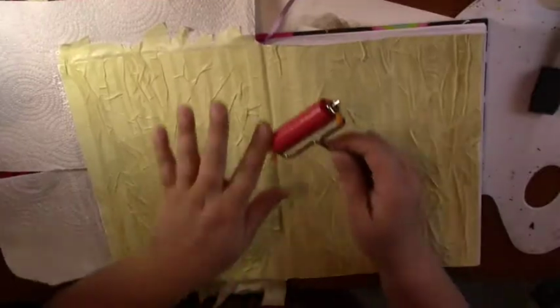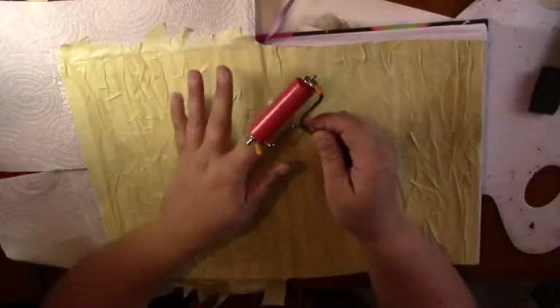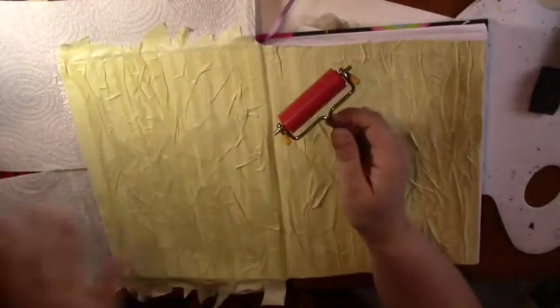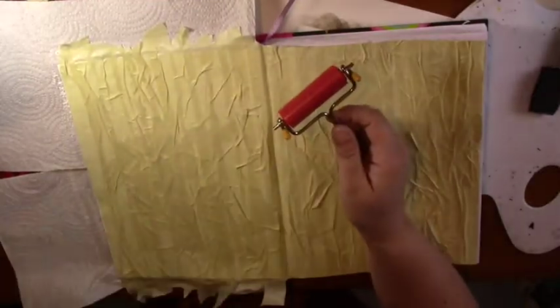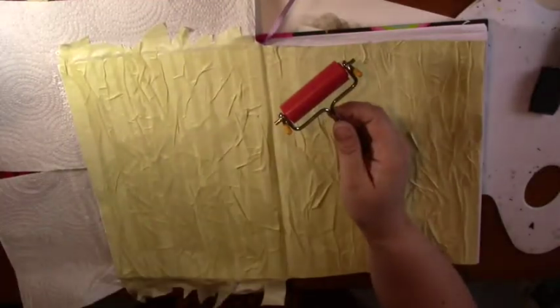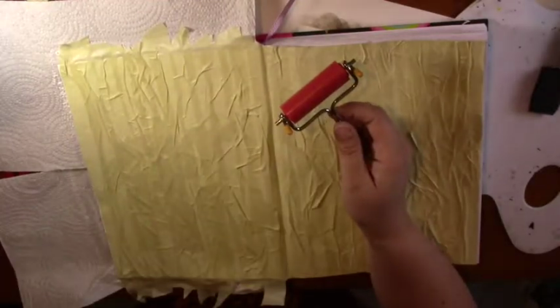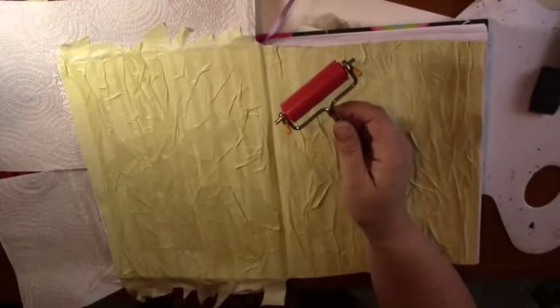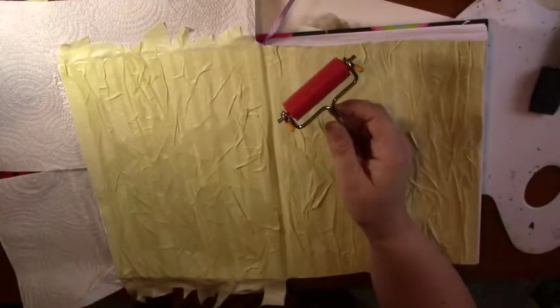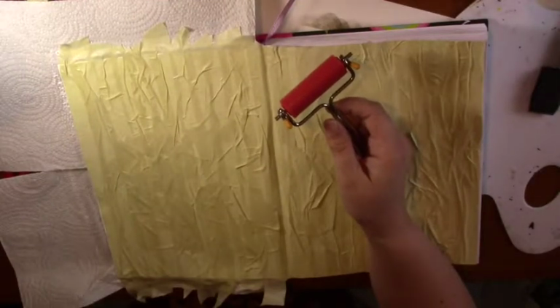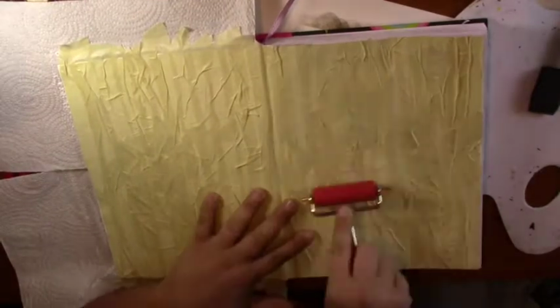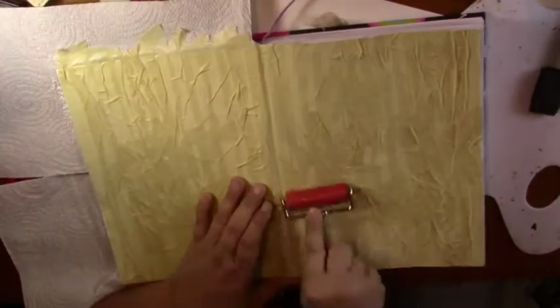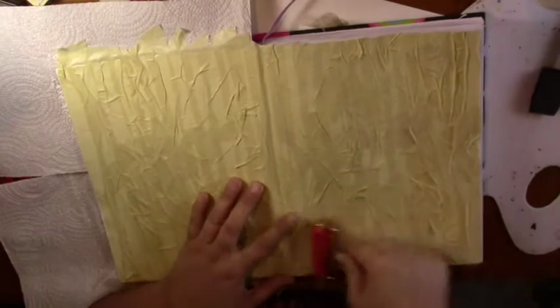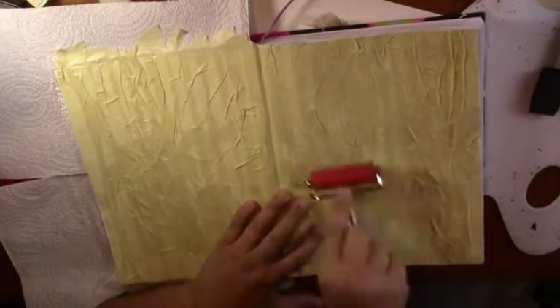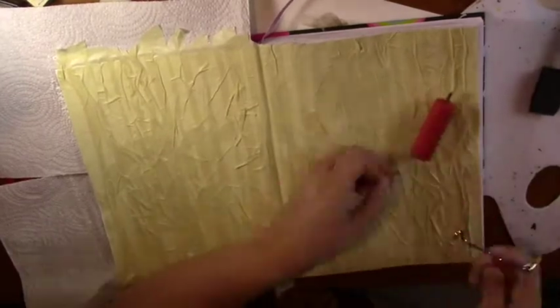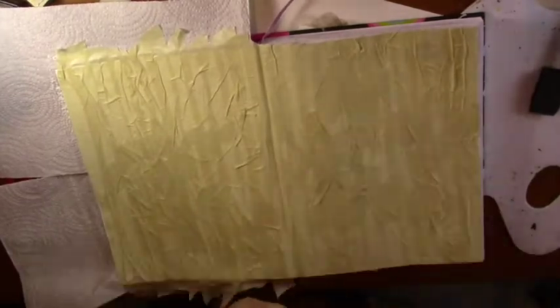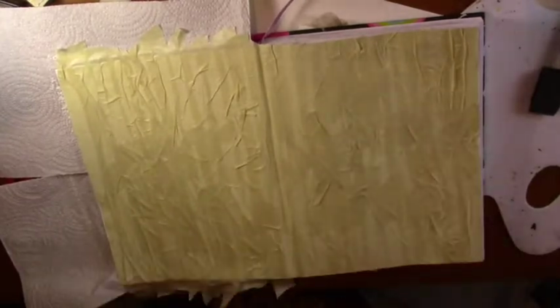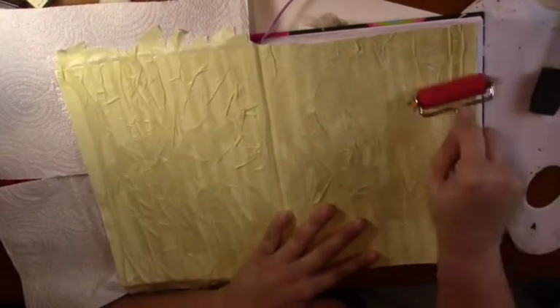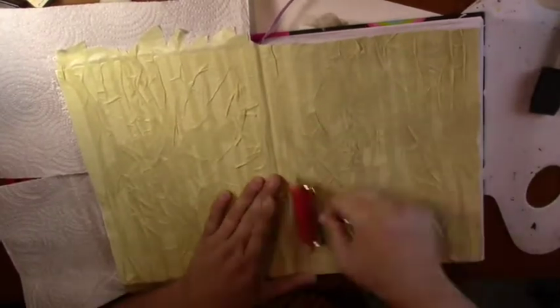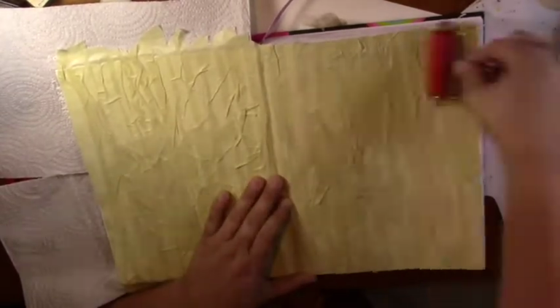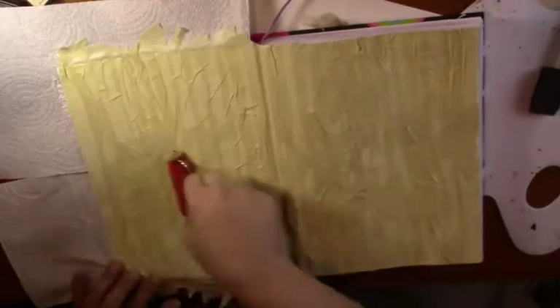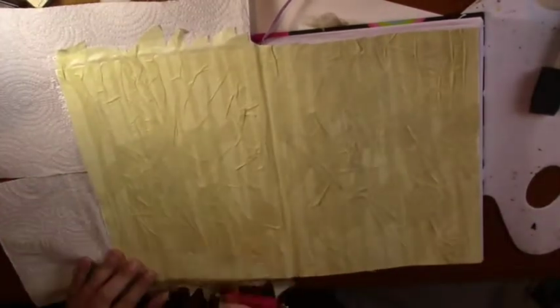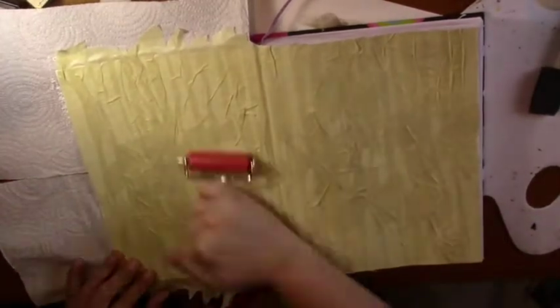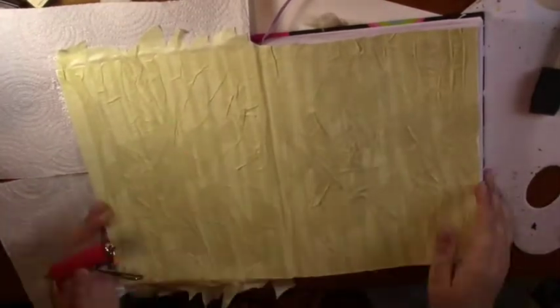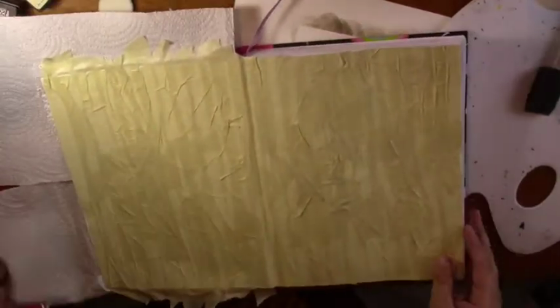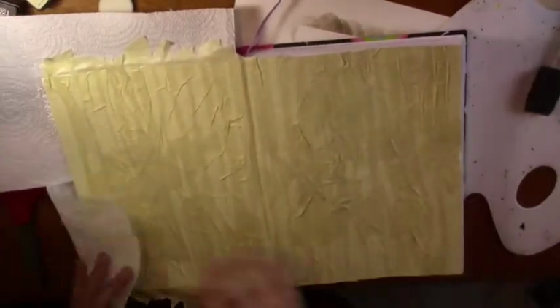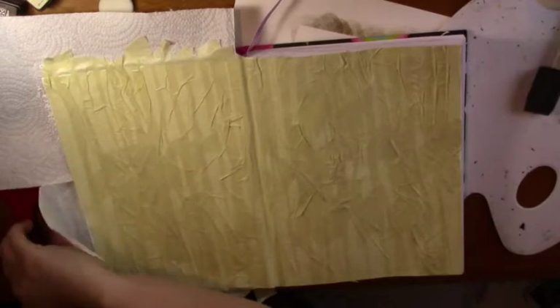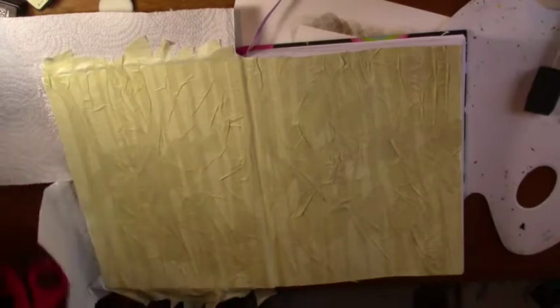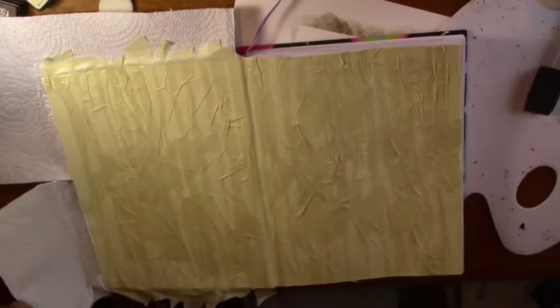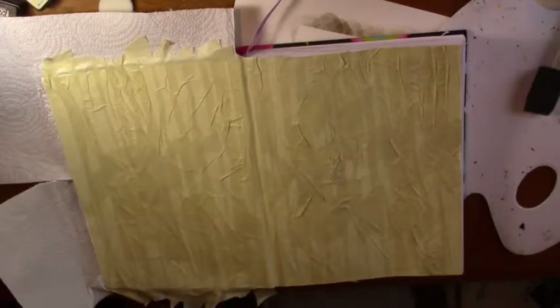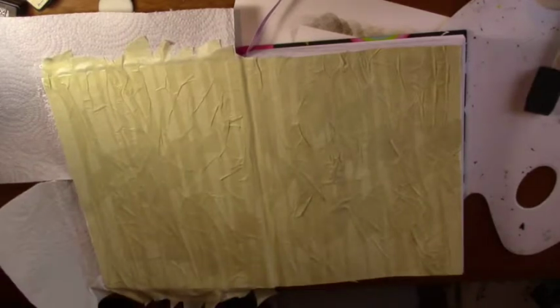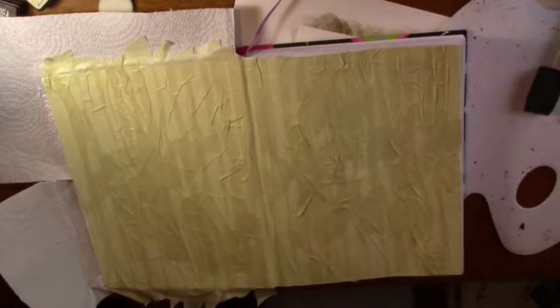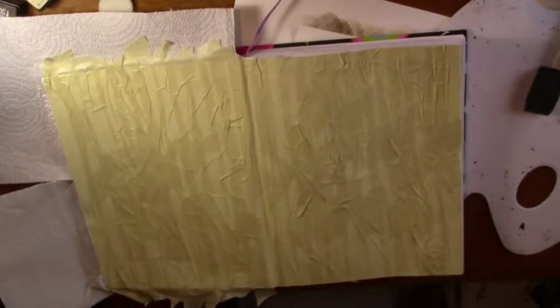Running a rubber brayer over the page is completely optional, but I like to do it — I just find it helps keep things stuck better. Now don't forget to trim the edges on this side.